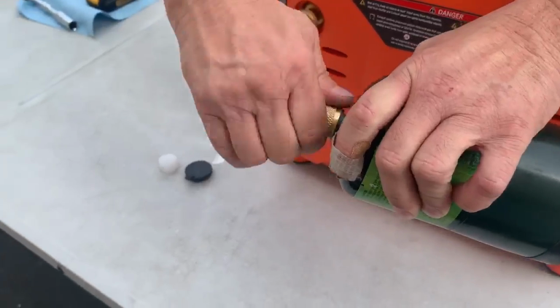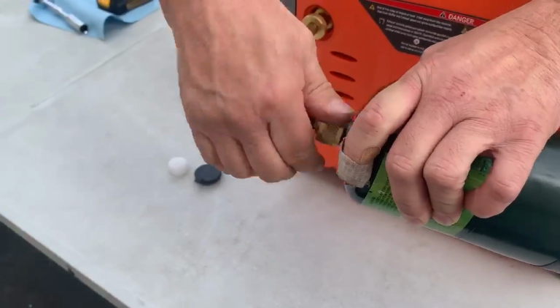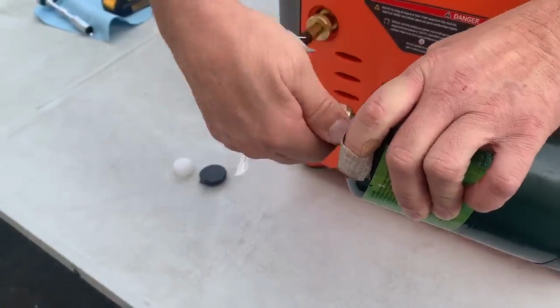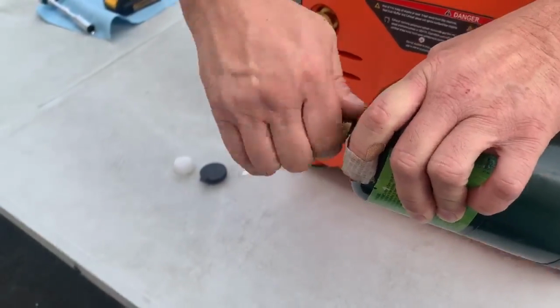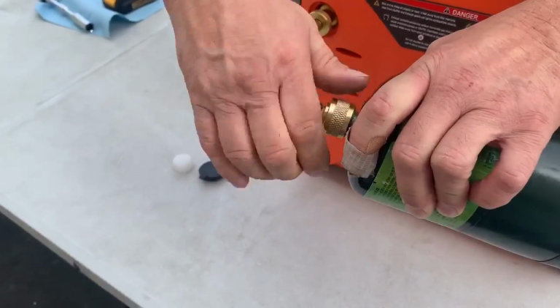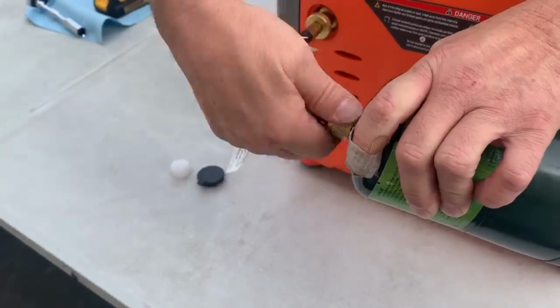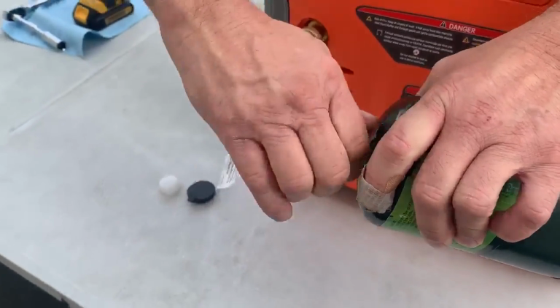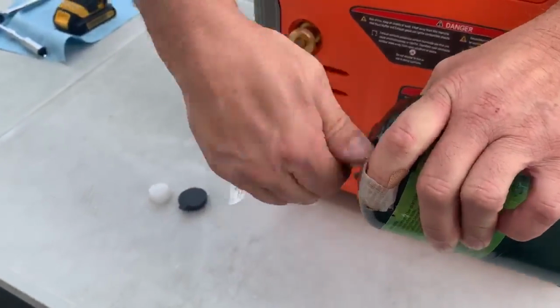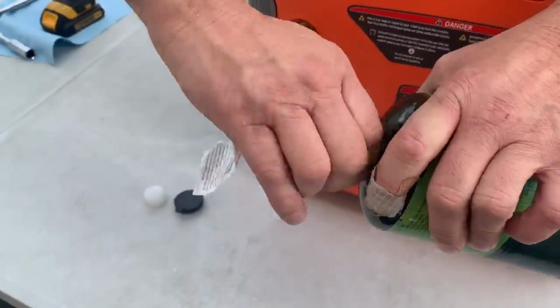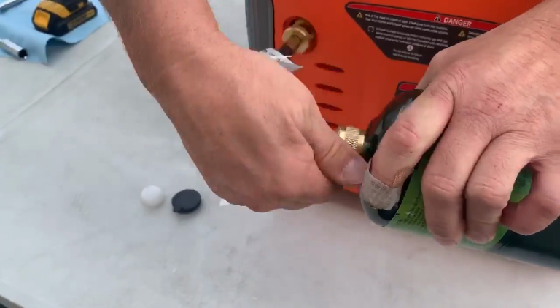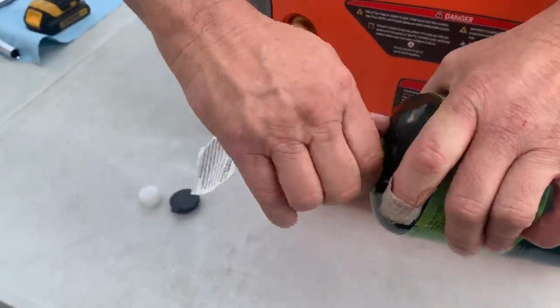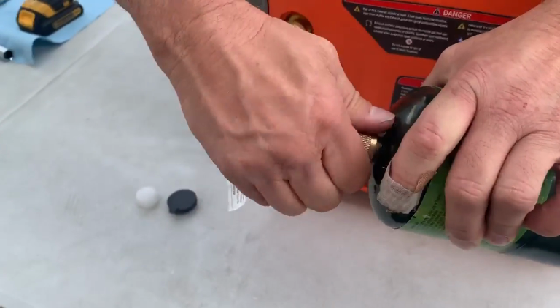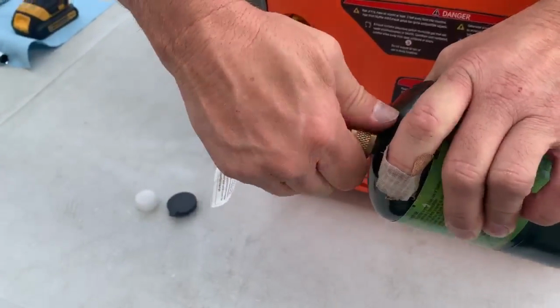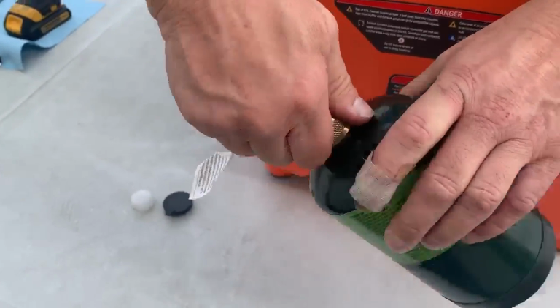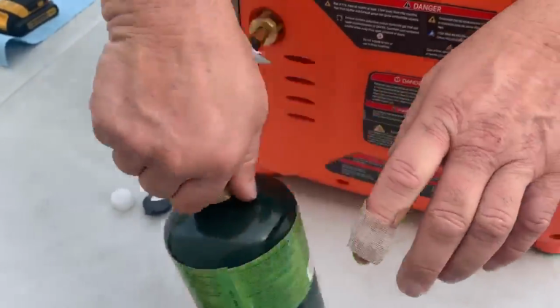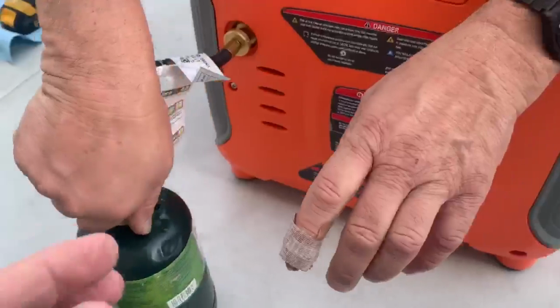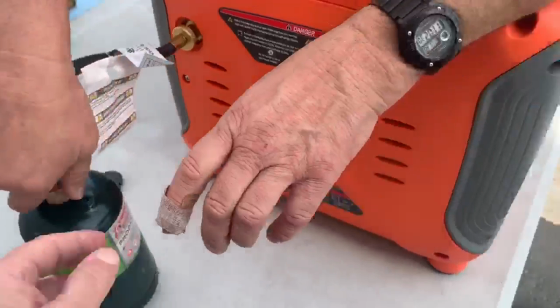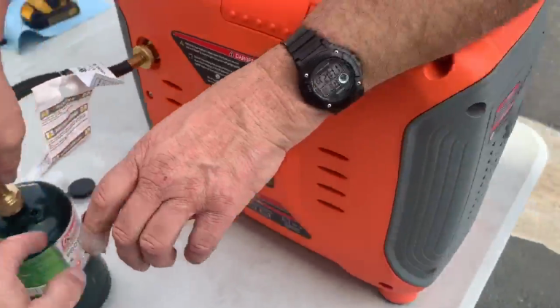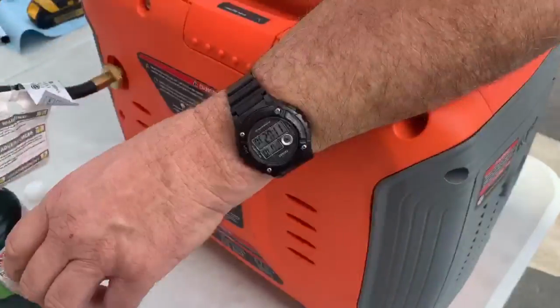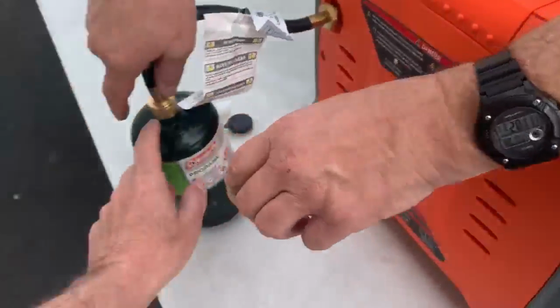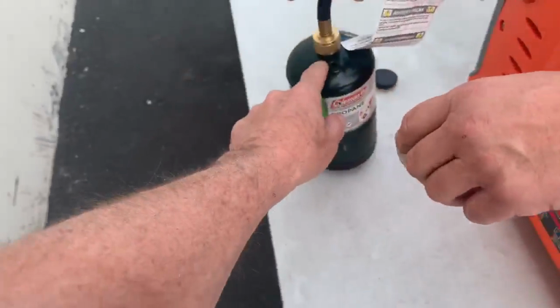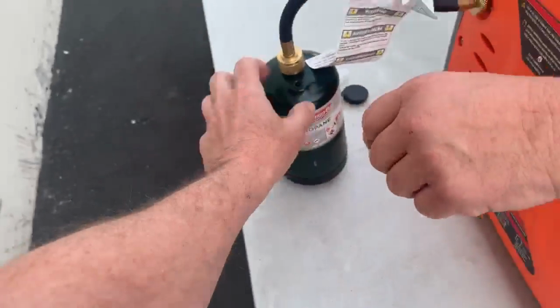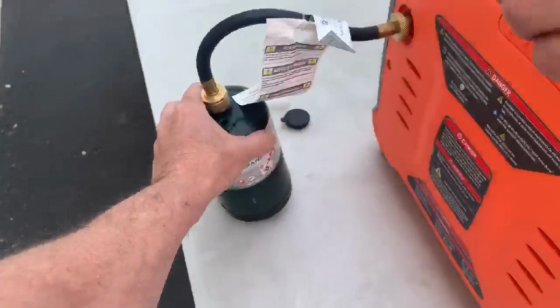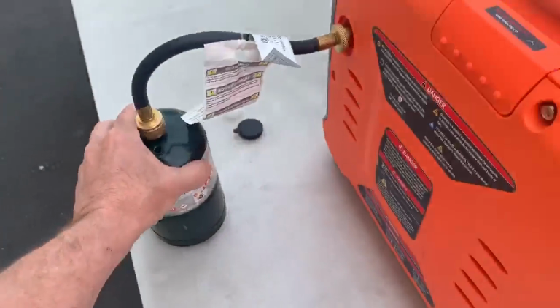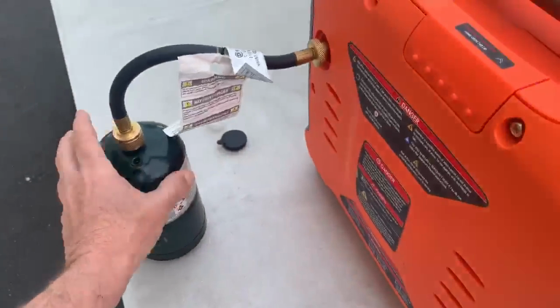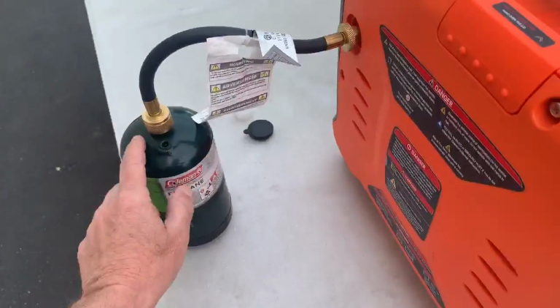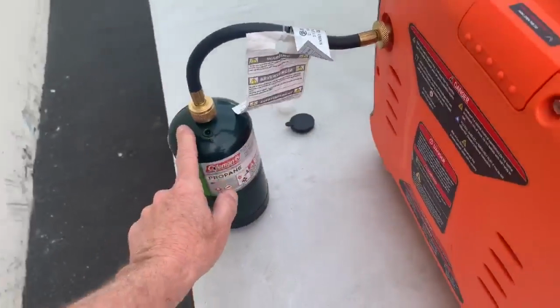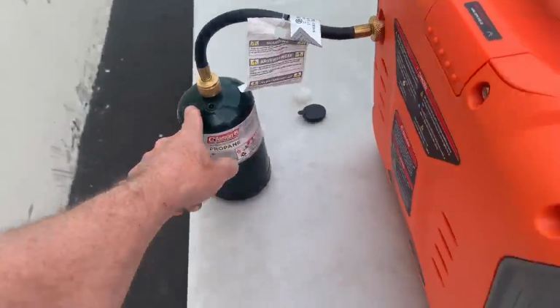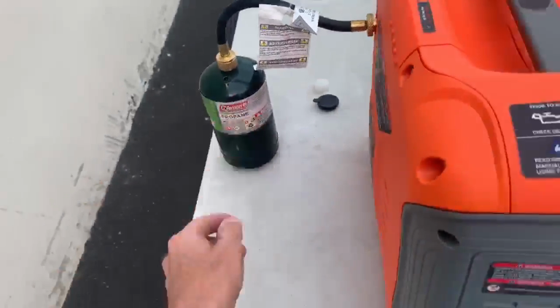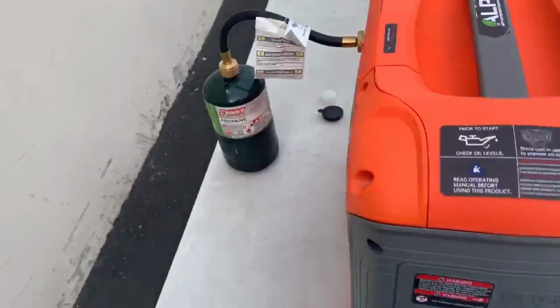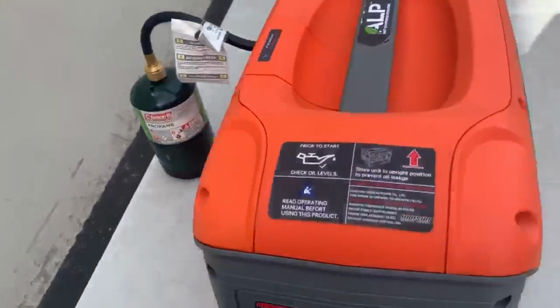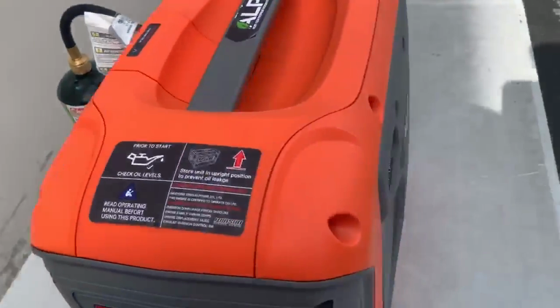So now we're all hooked up. We've got the propane feeding in and it's got pressure. There's pressure inside these depending on what the temperature is — the temperature determines what the pressure is.